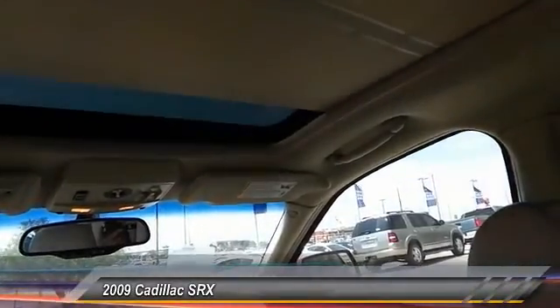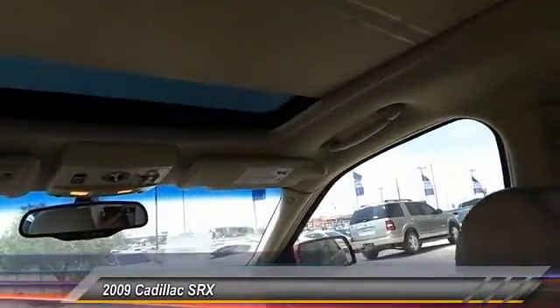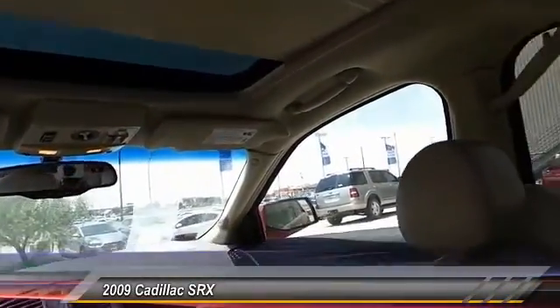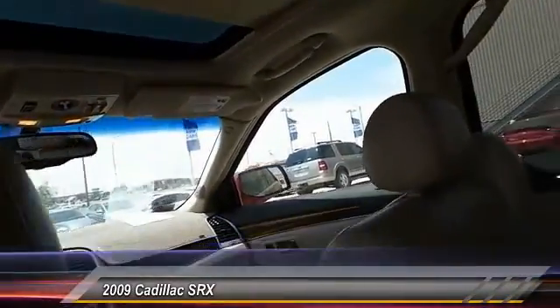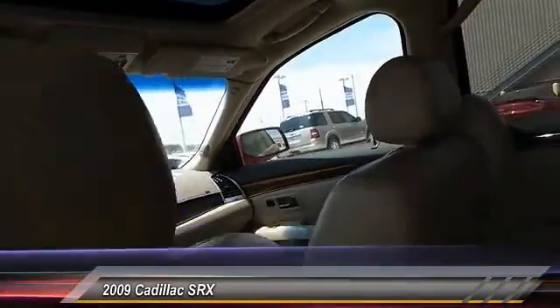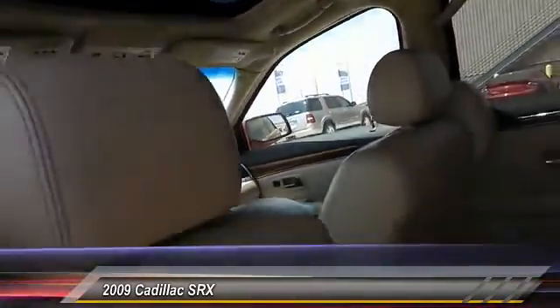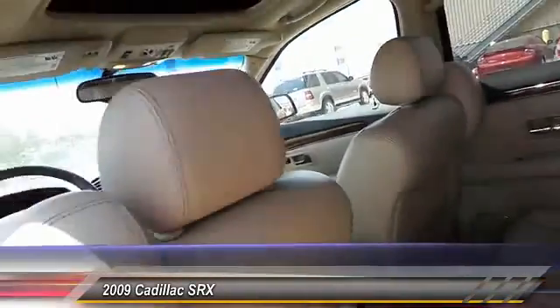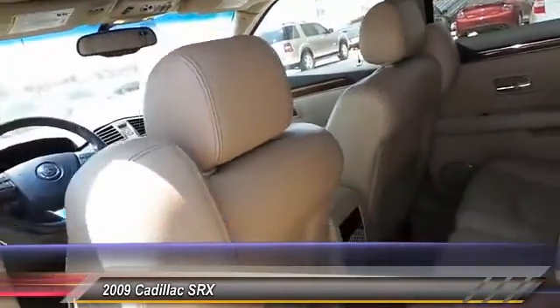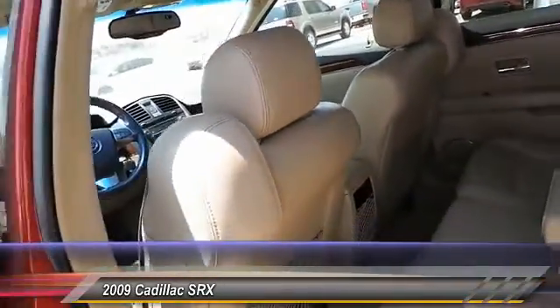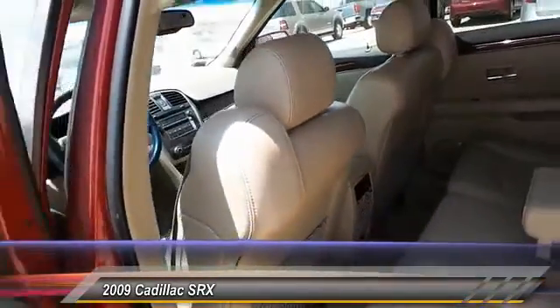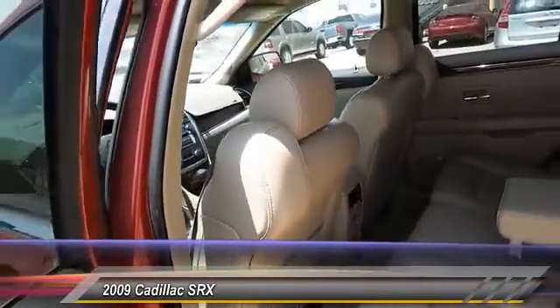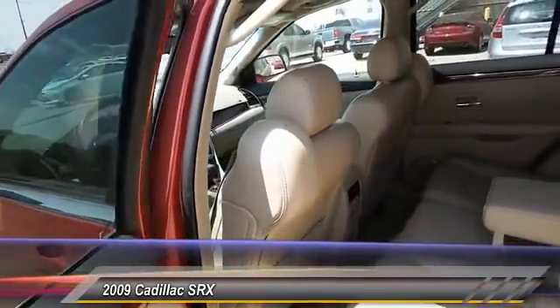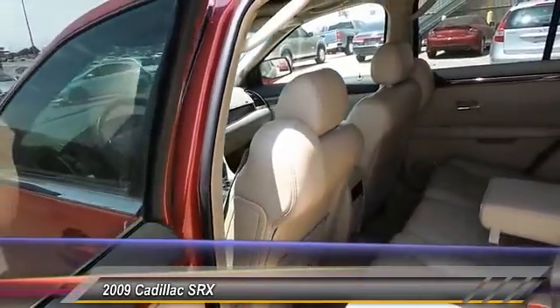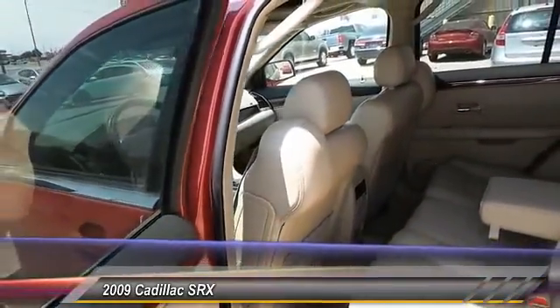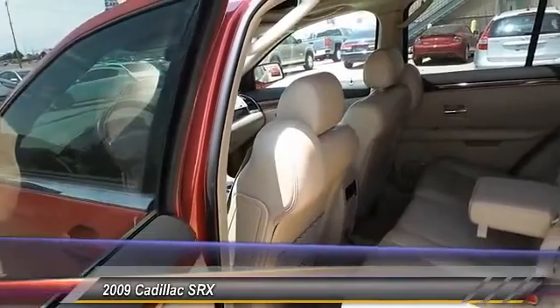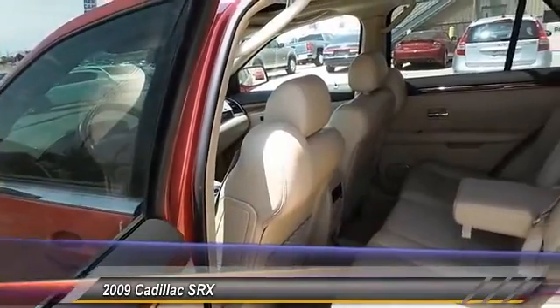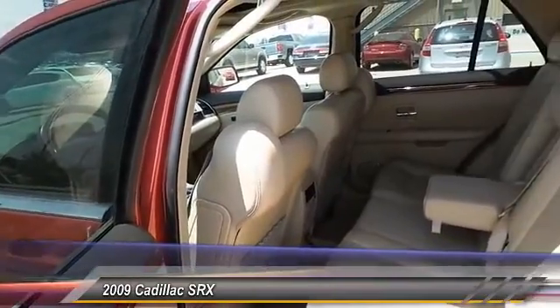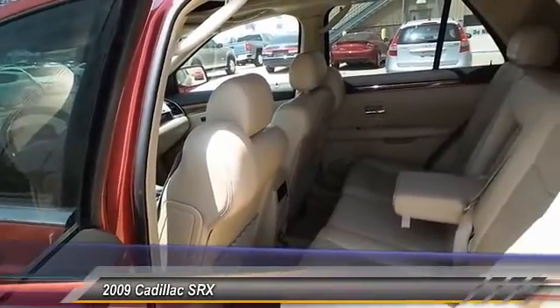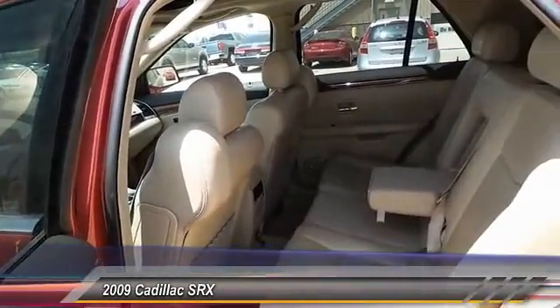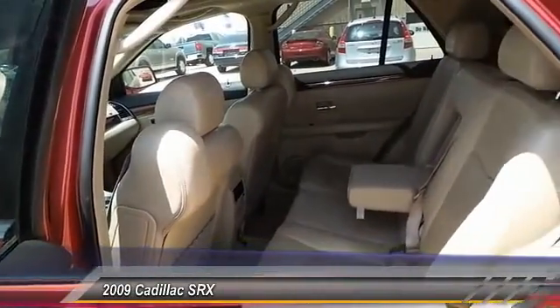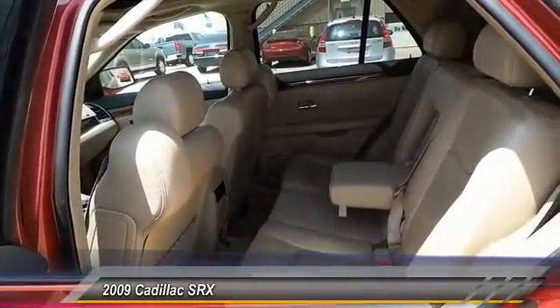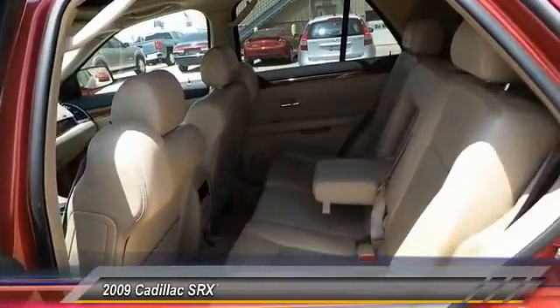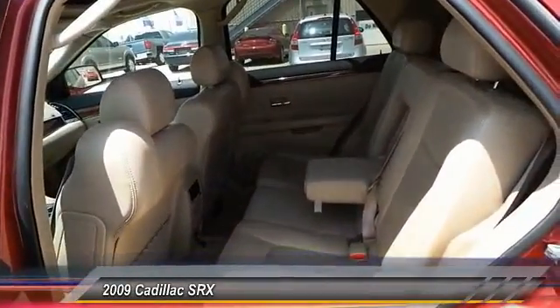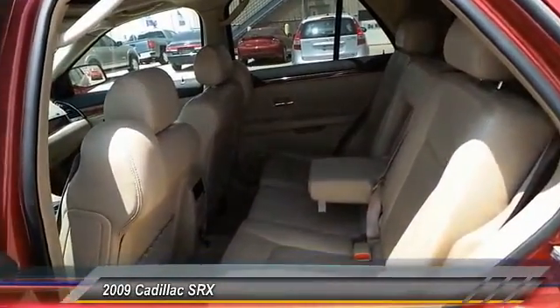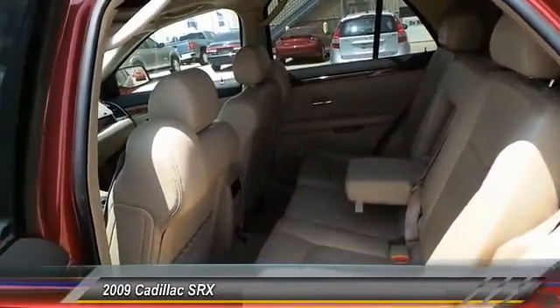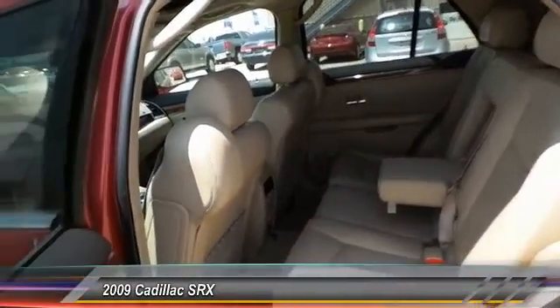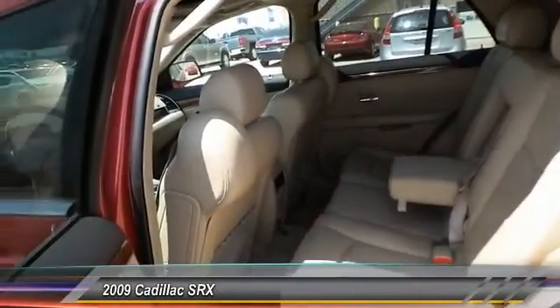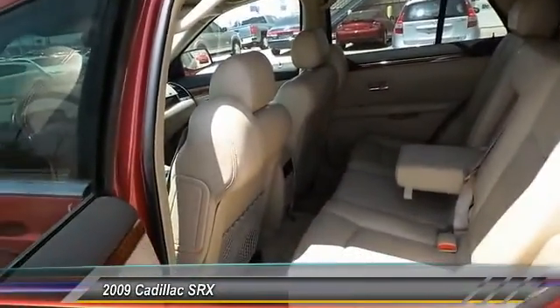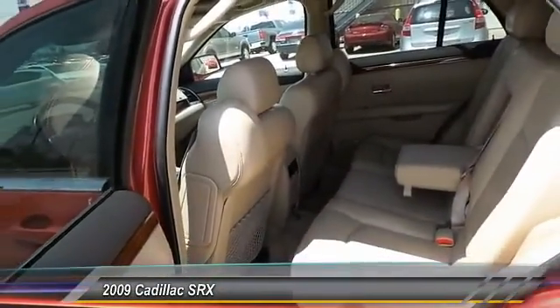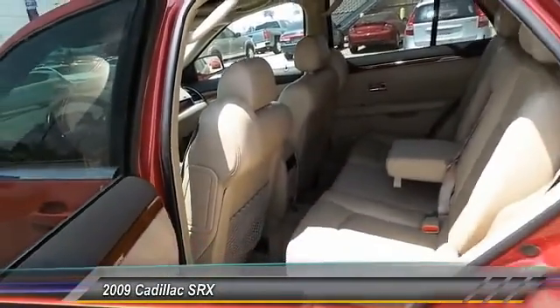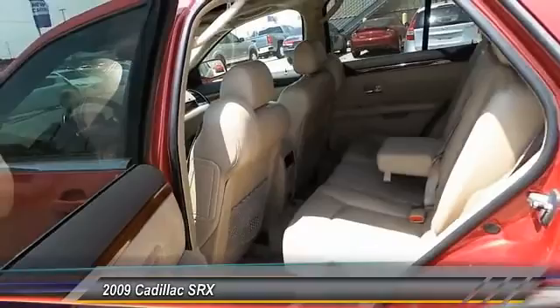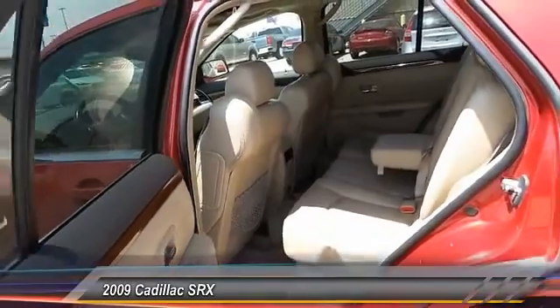This vehicle has less than 100,000 miles. A vehicle like this doesn't come along every day — come in and get it before someone else does.